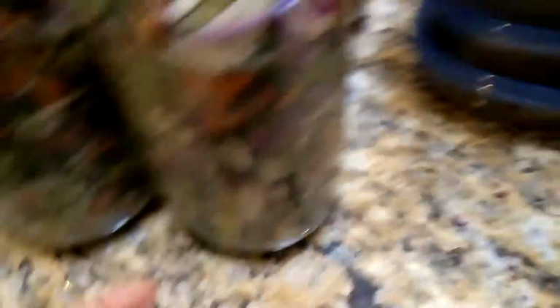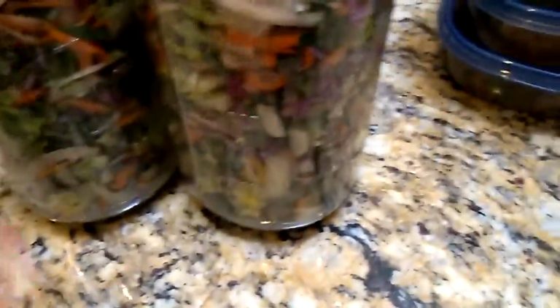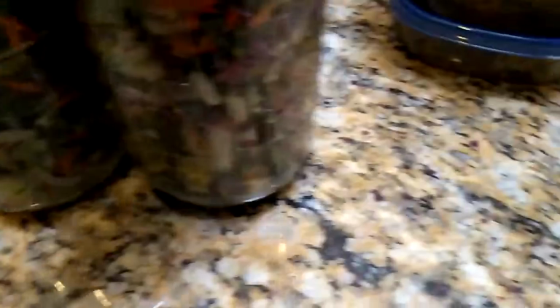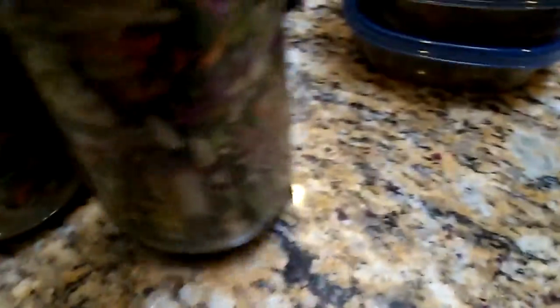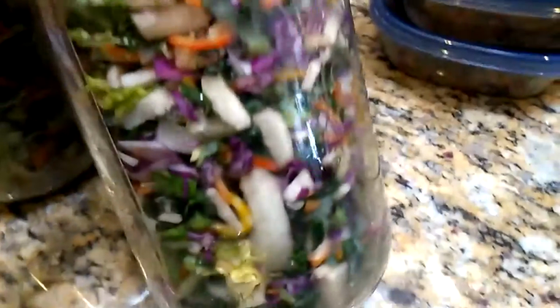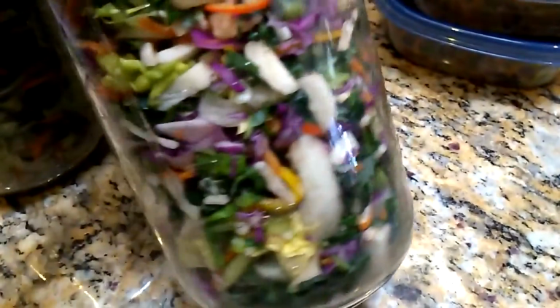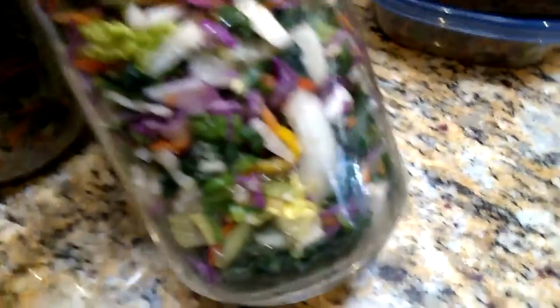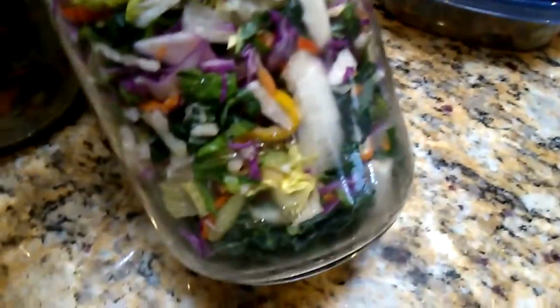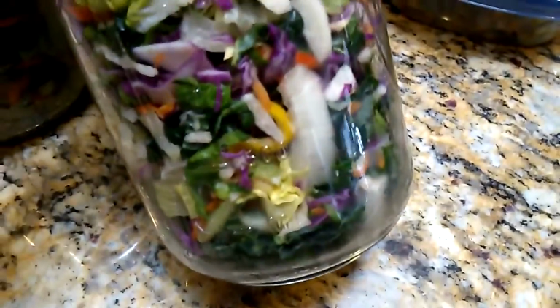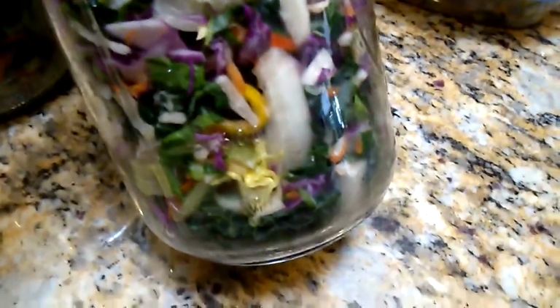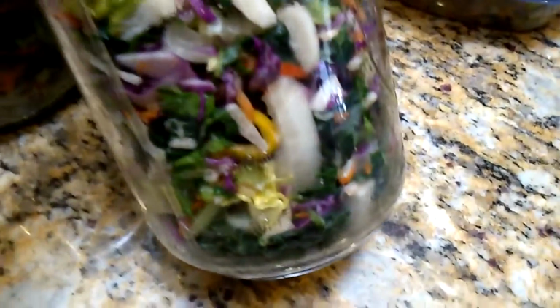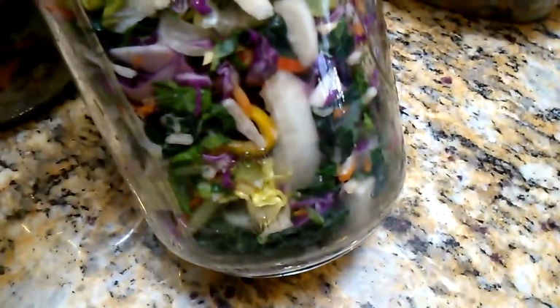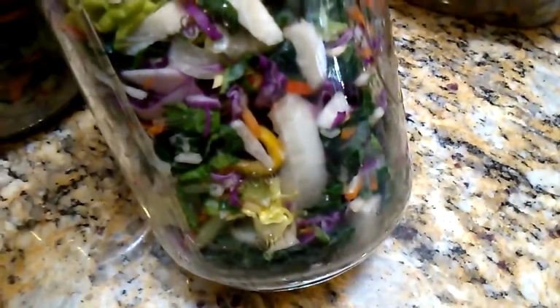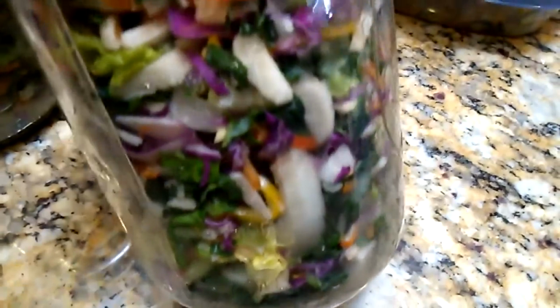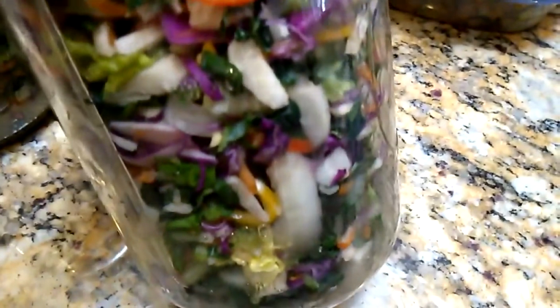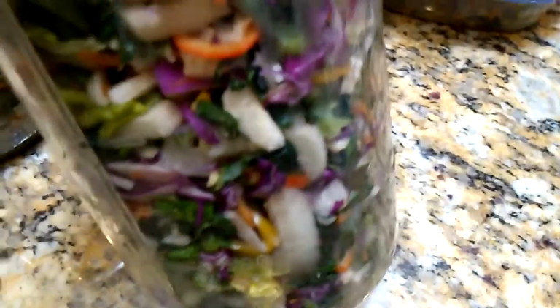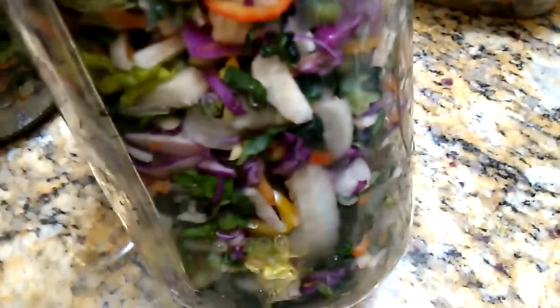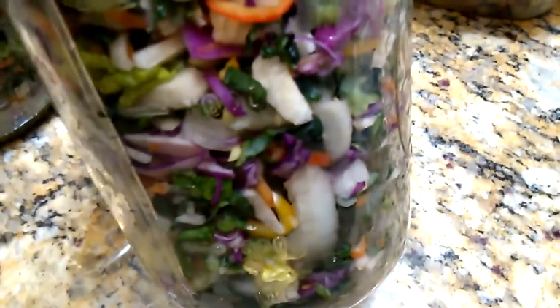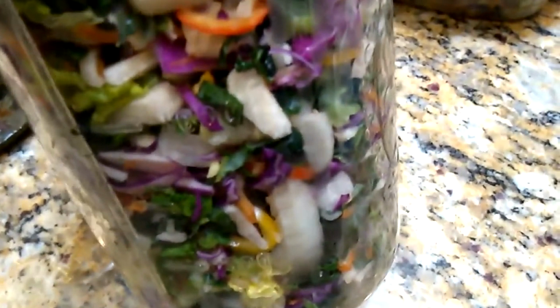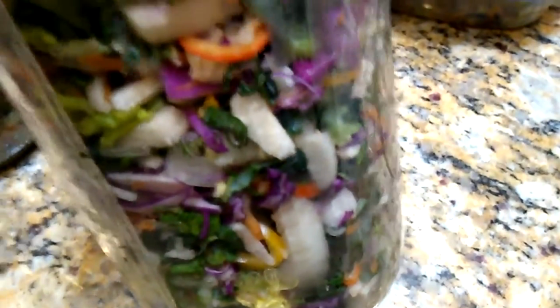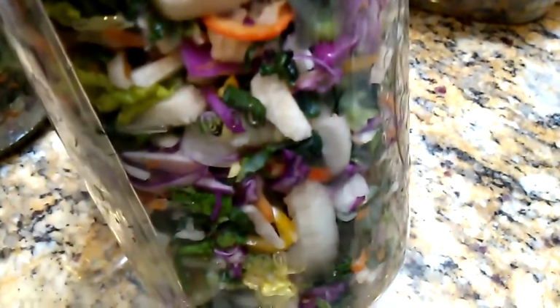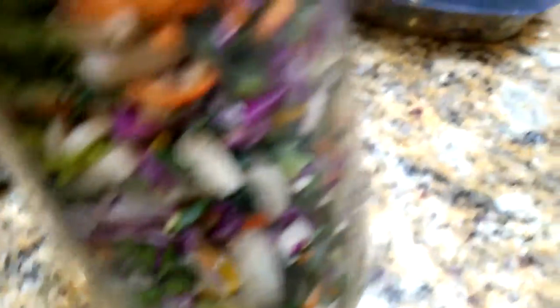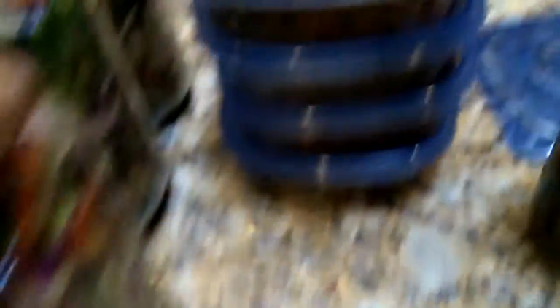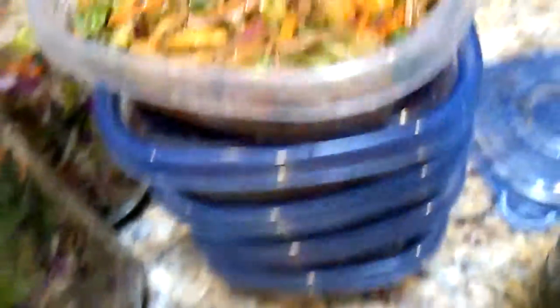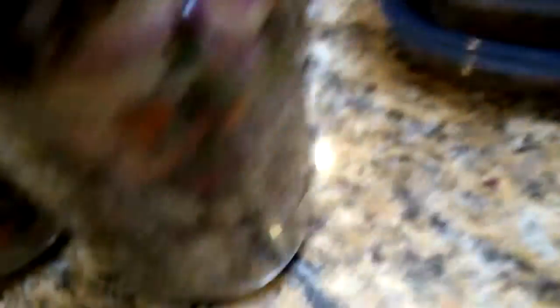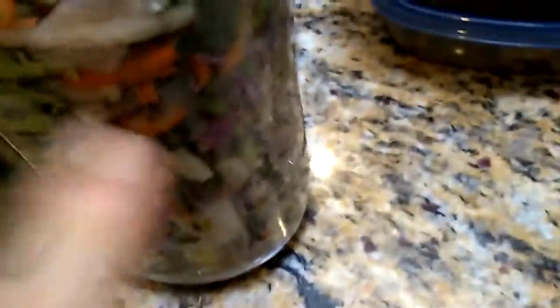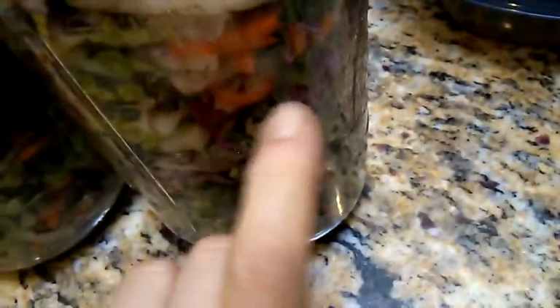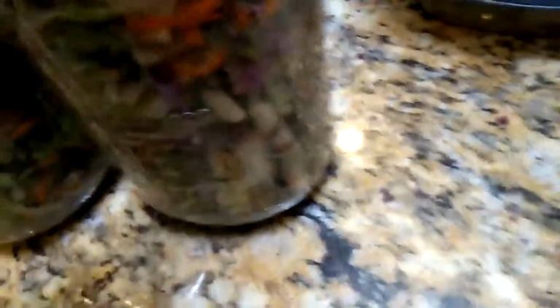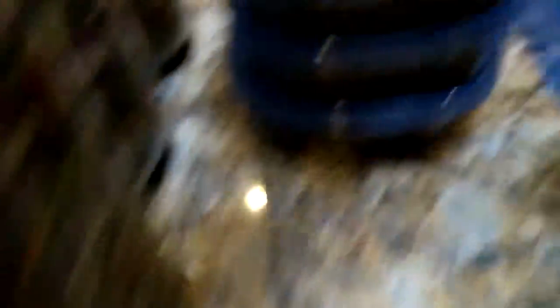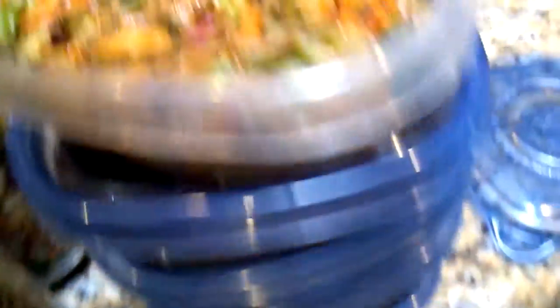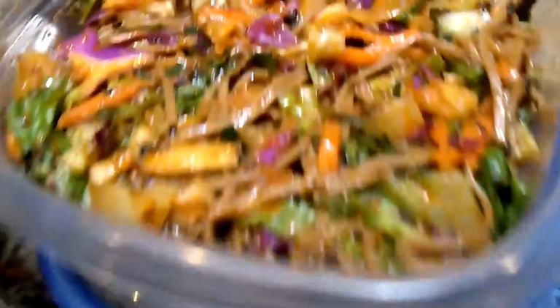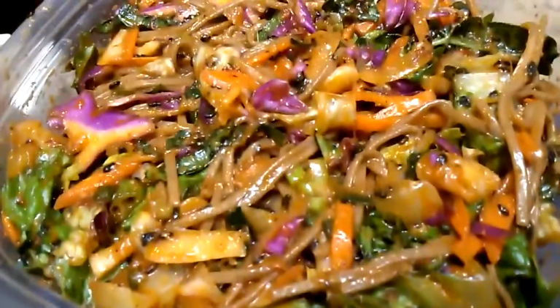And this is my salad in a jar. I have six liters — Sophie, I made six or seven, eight liters. Eight liters, but two liters I used for the buckwheat salad.